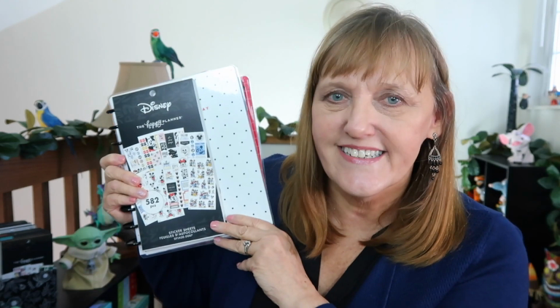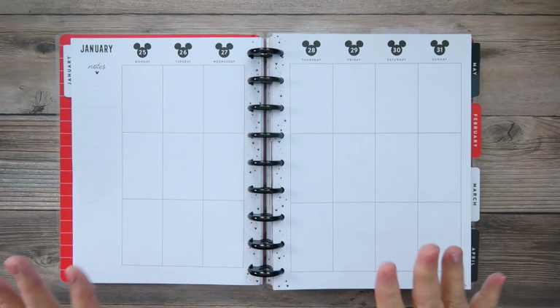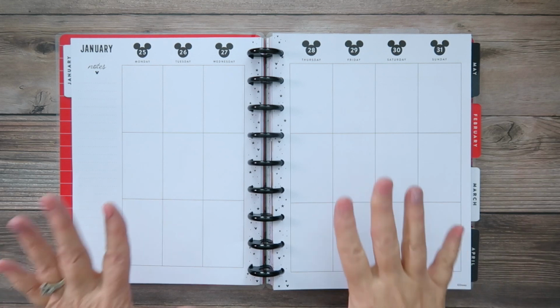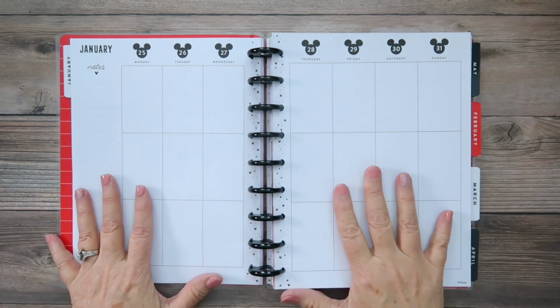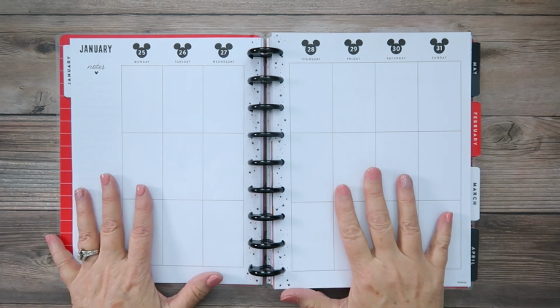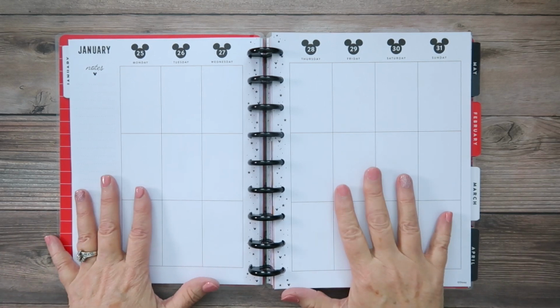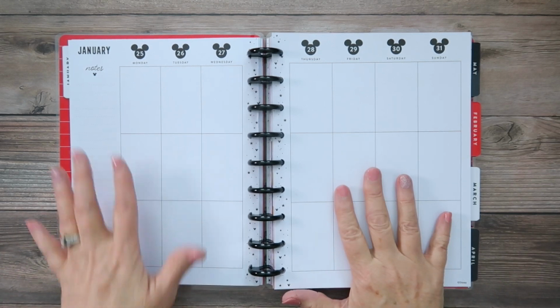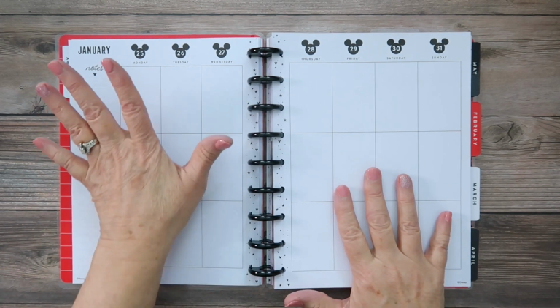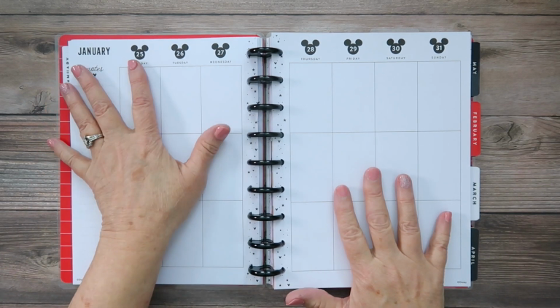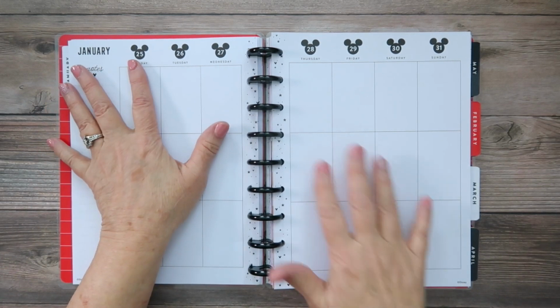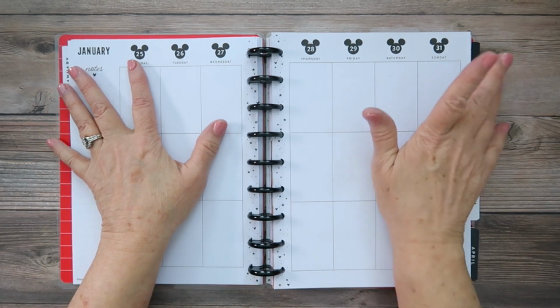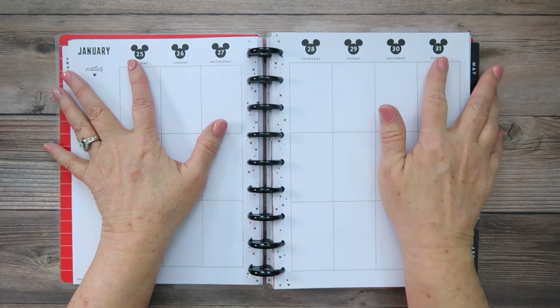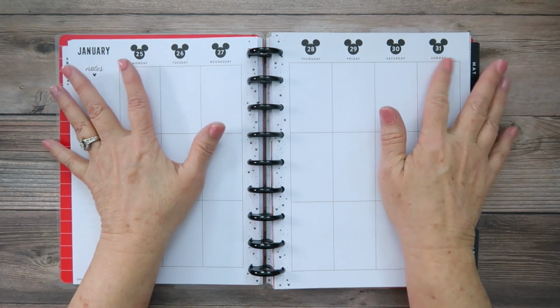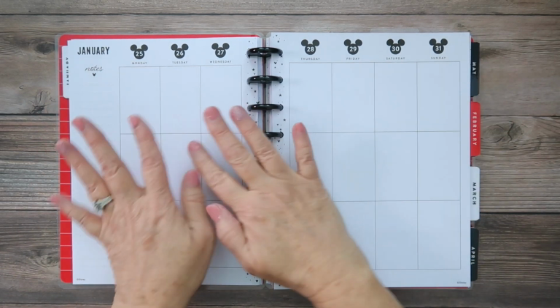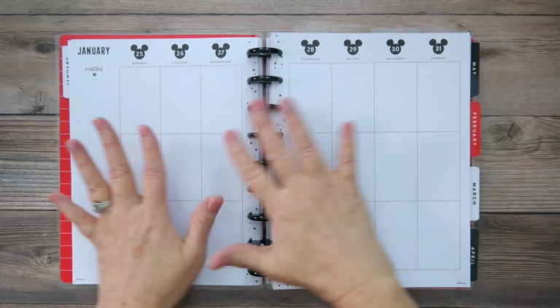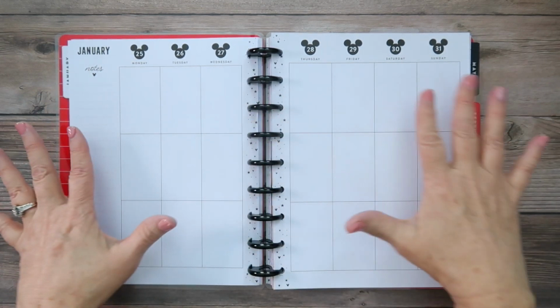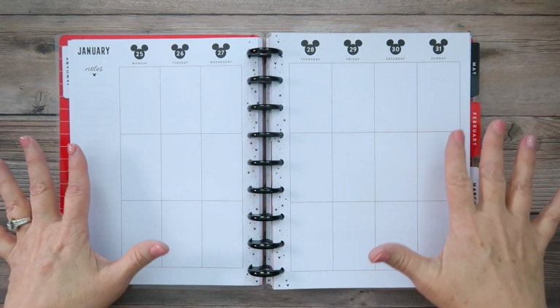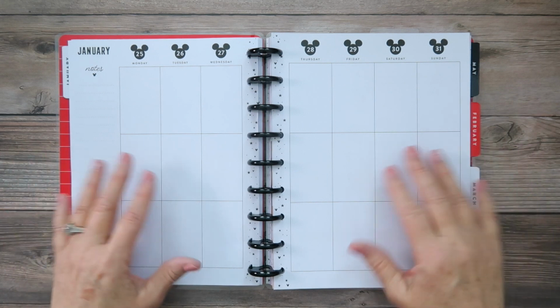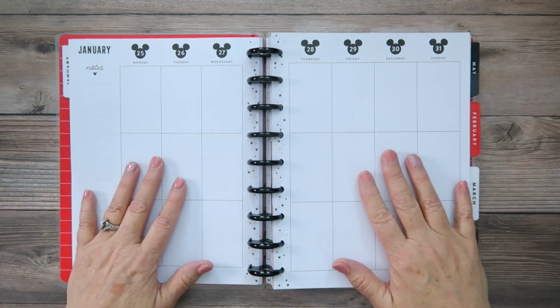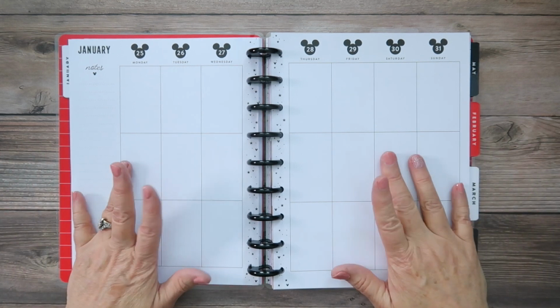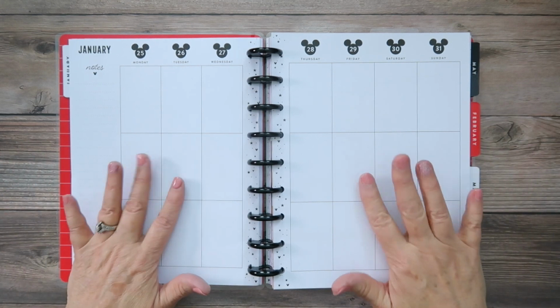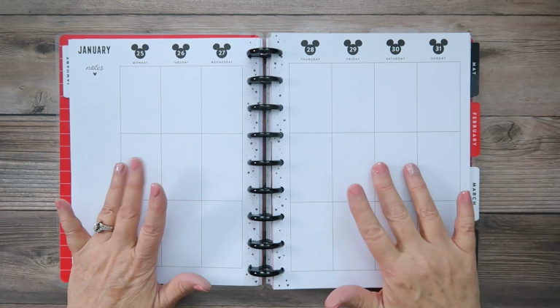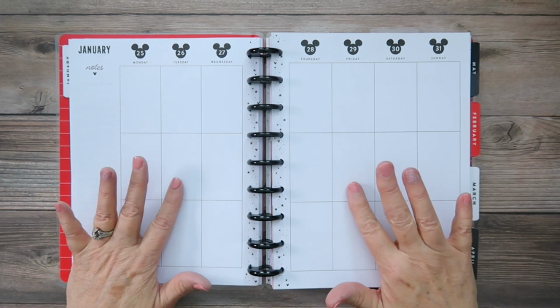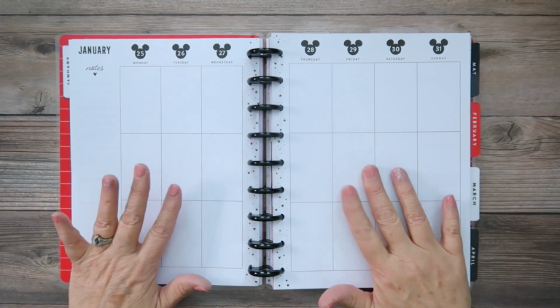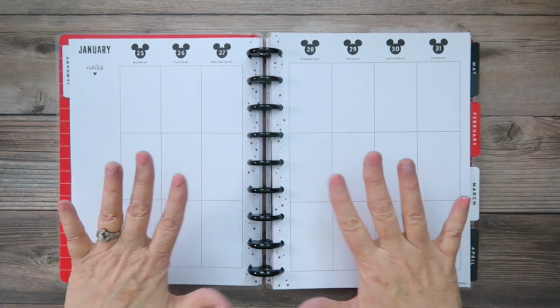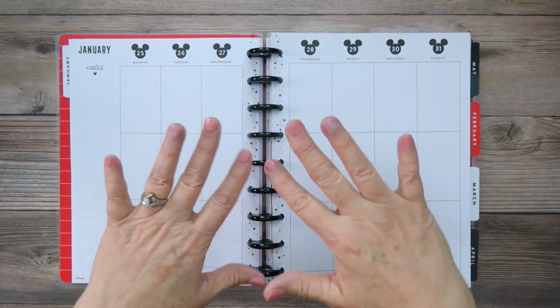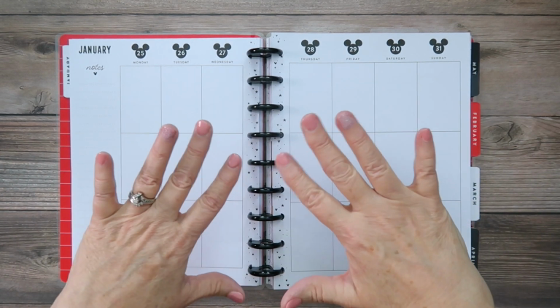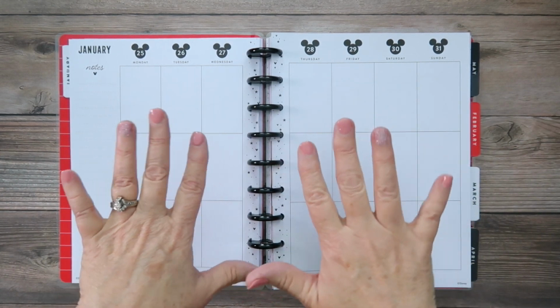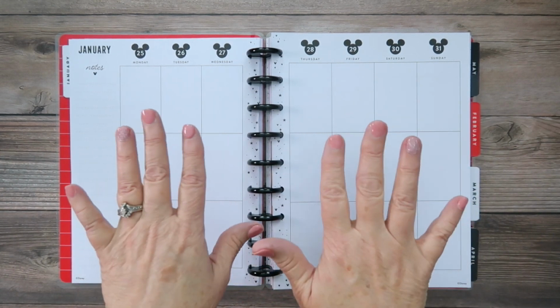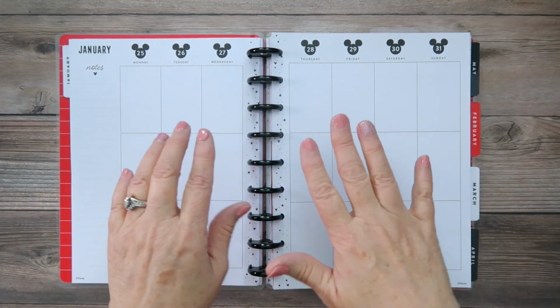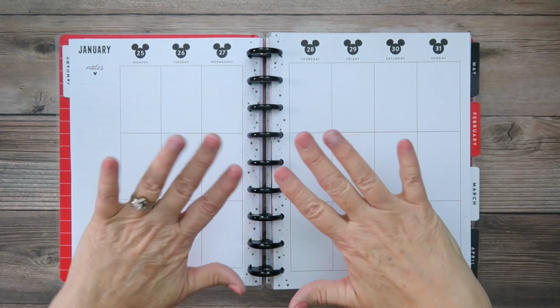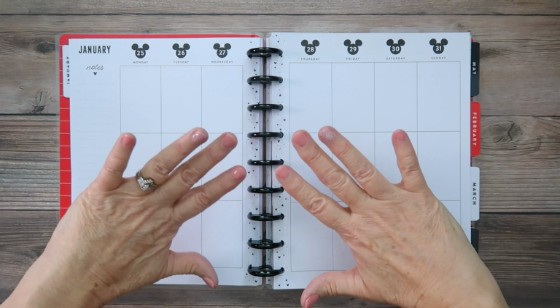We are planning for the week of January 25th through the 31st, so we're just going to end this month with this. That'll be a lot of fun.